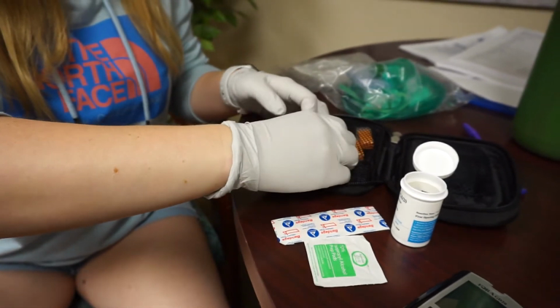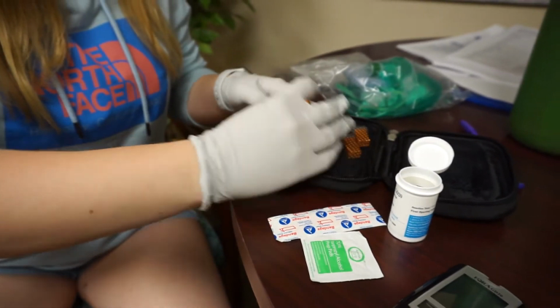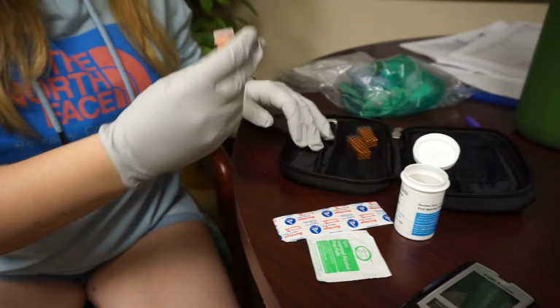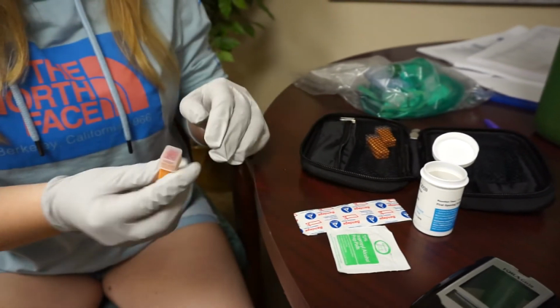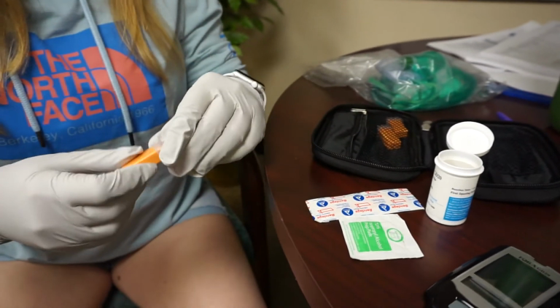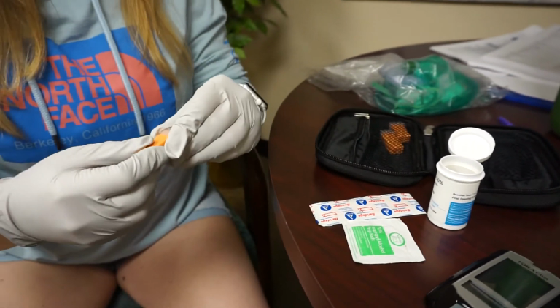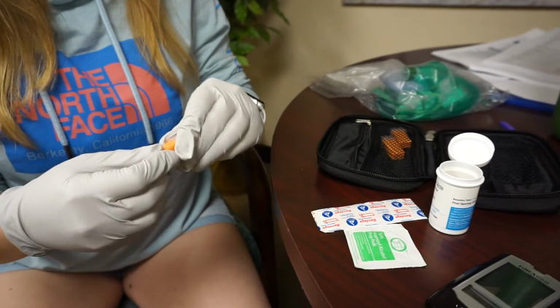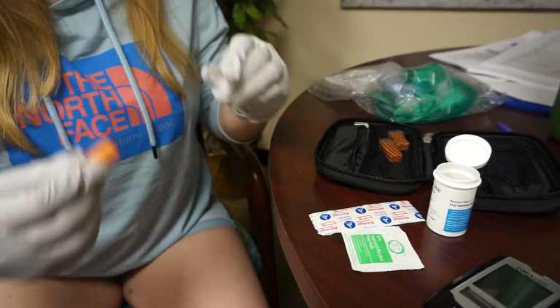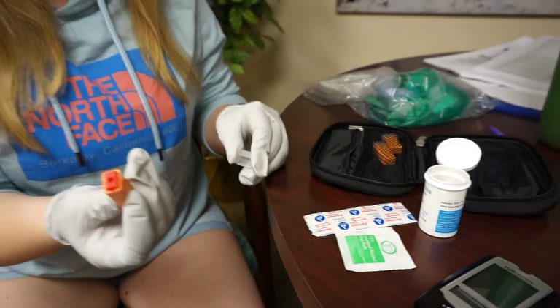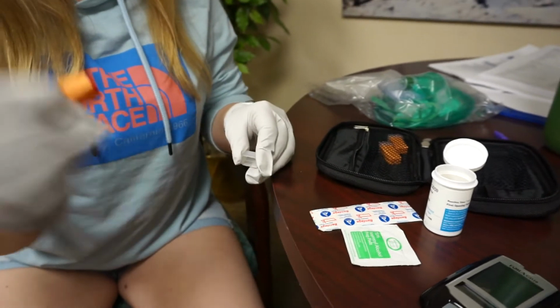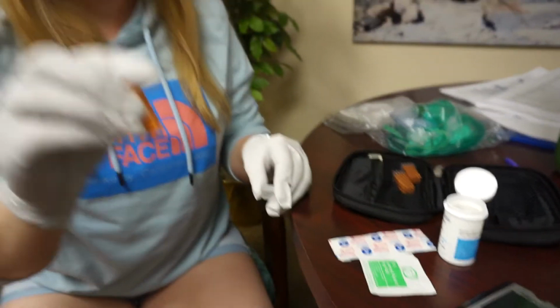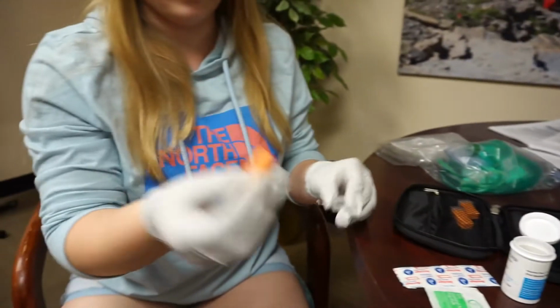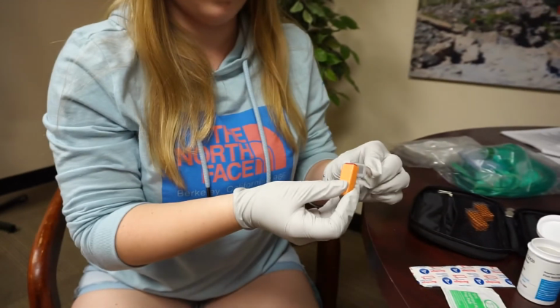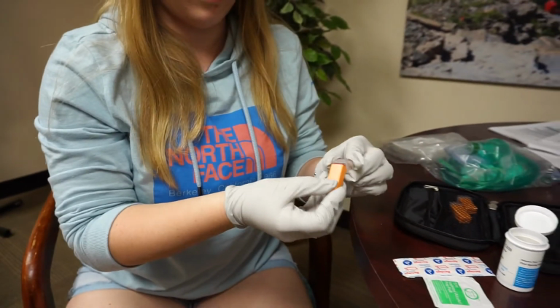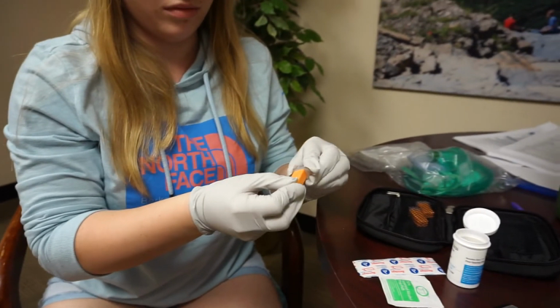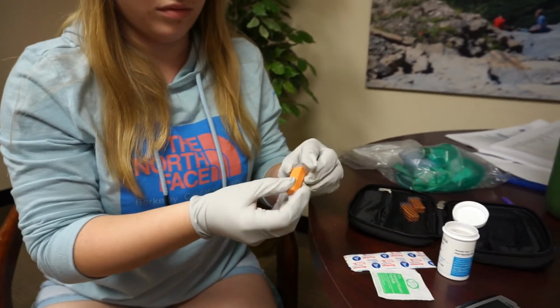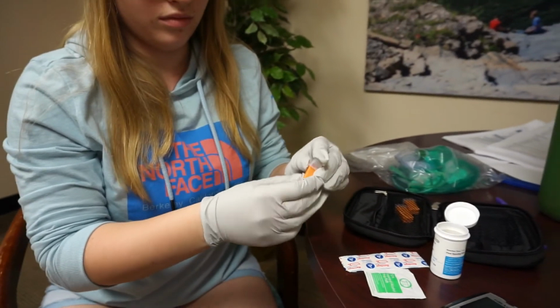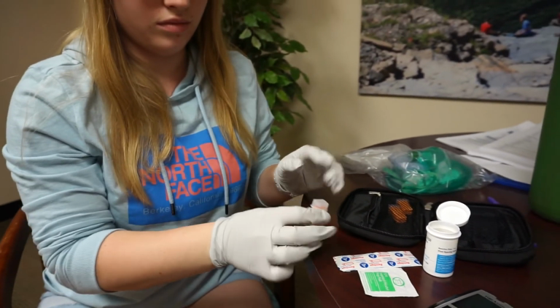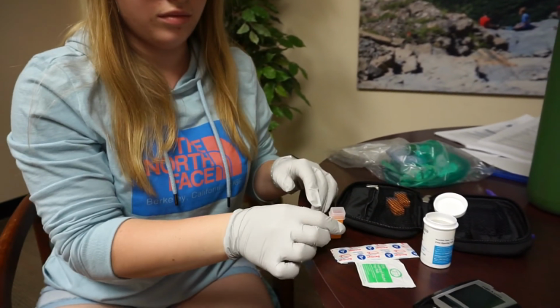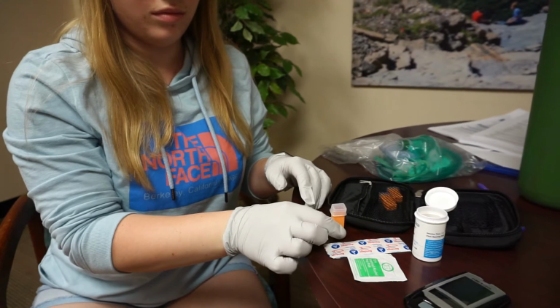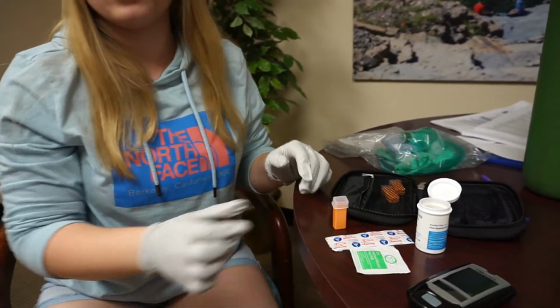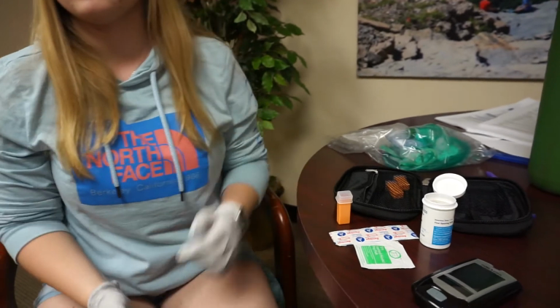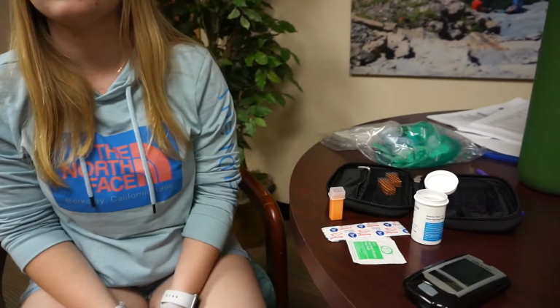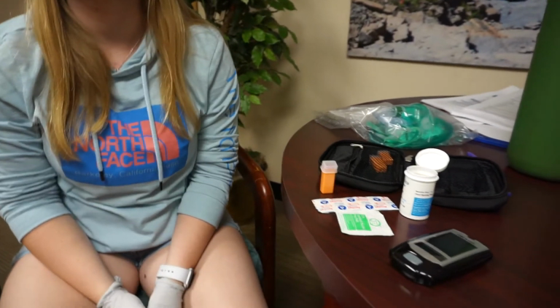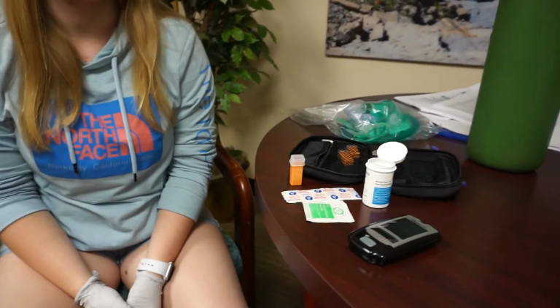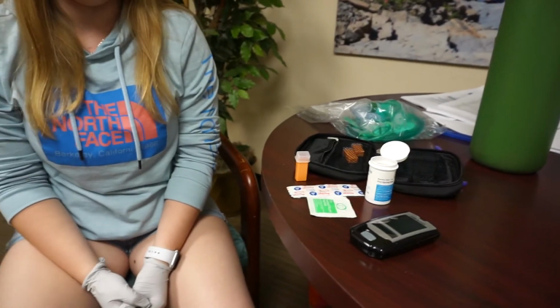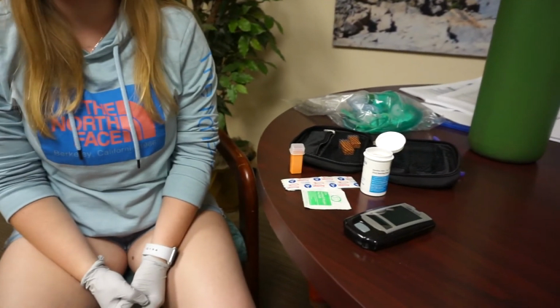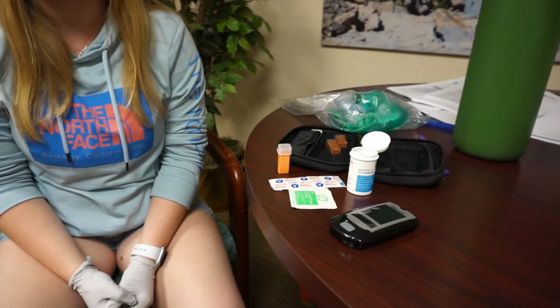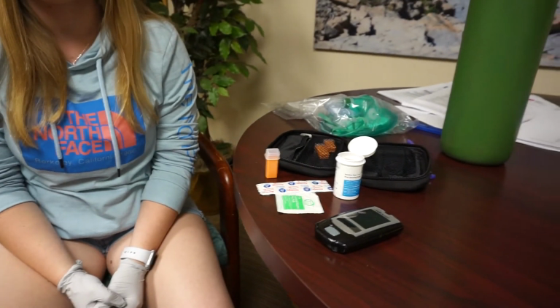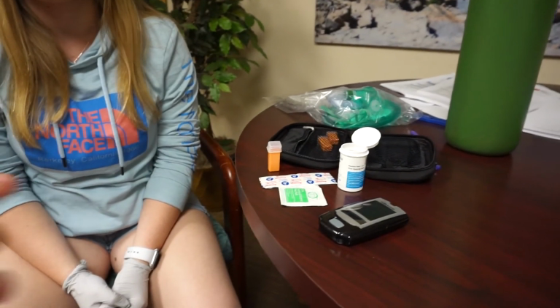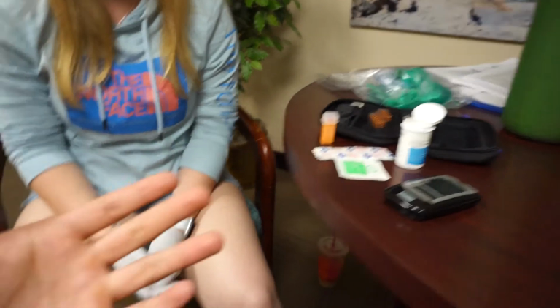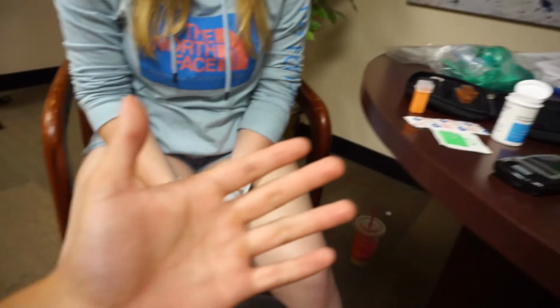These lancets are nice — they're spring-loaded. You're going to open the safety cap and push it down onto the finger. It will spring out and then automatically retract back in.